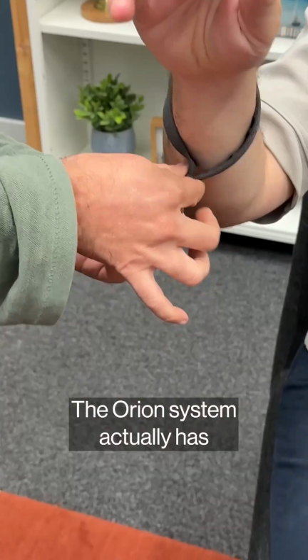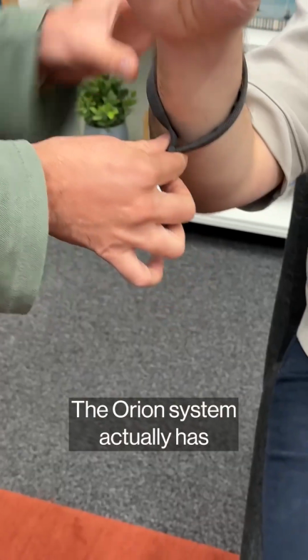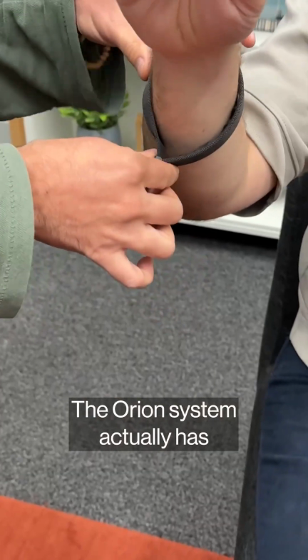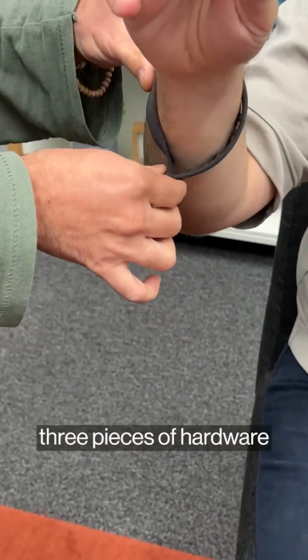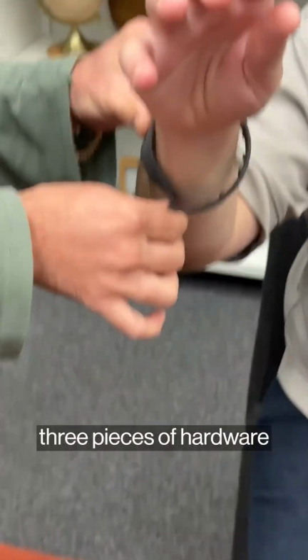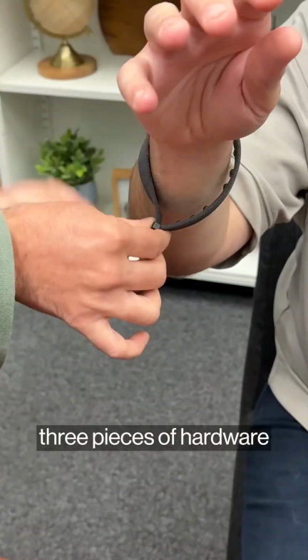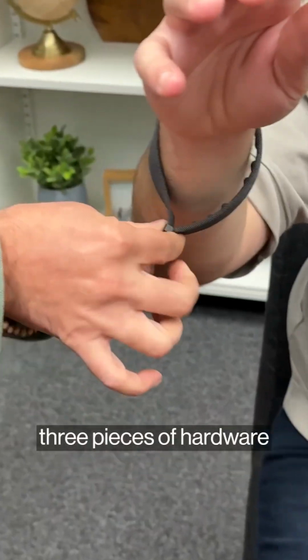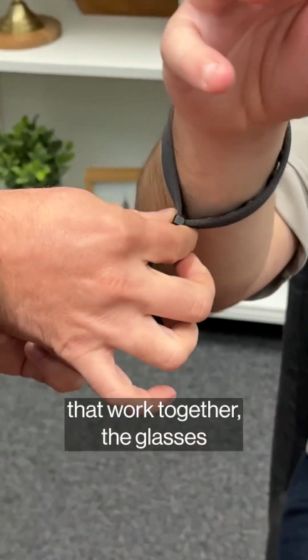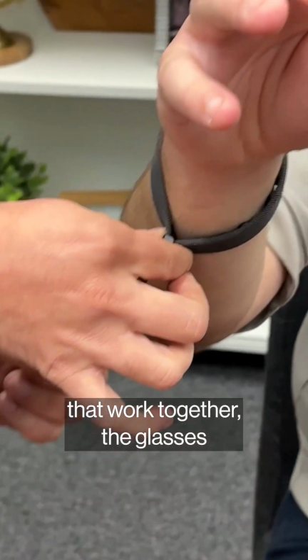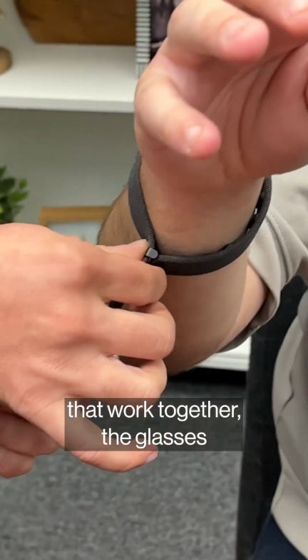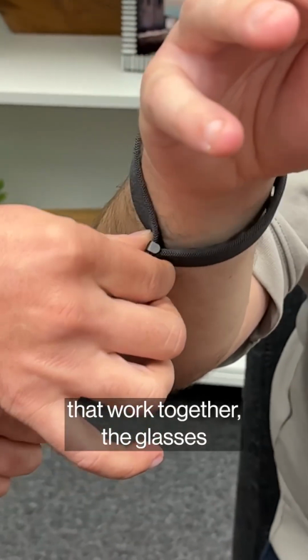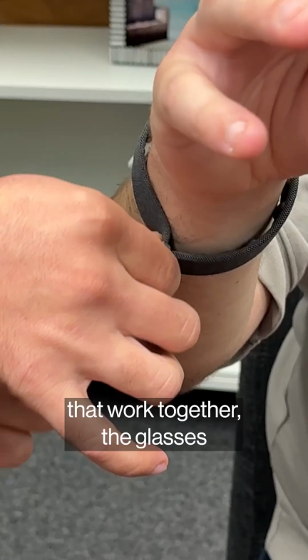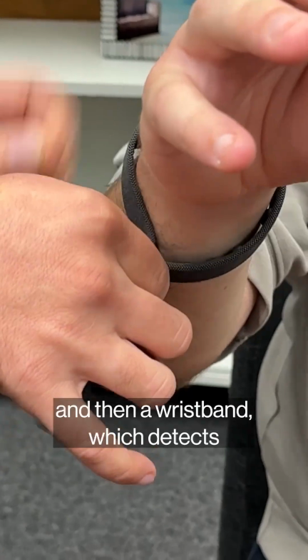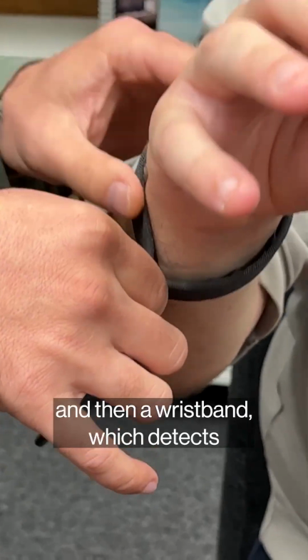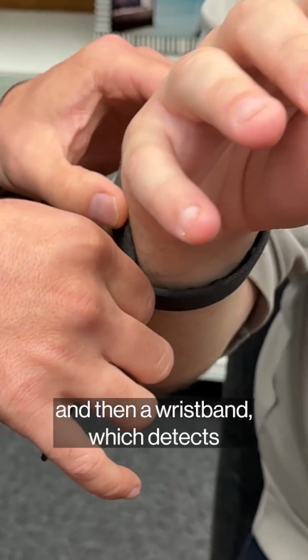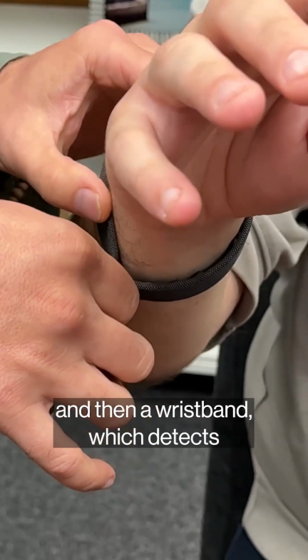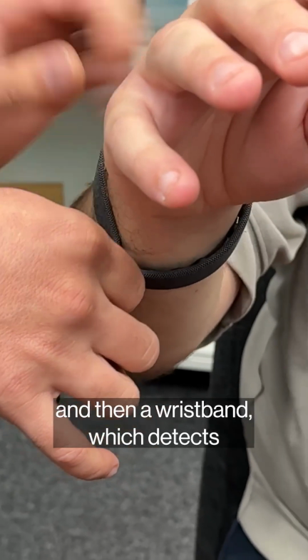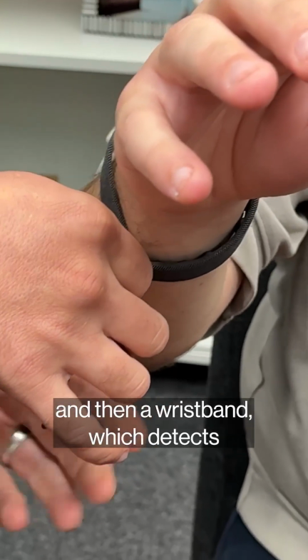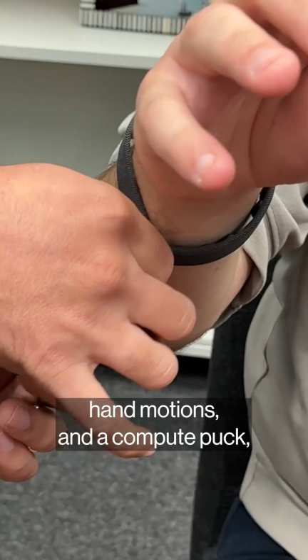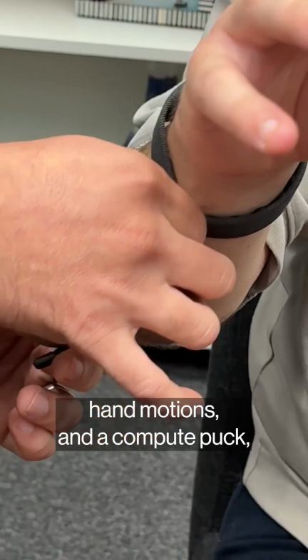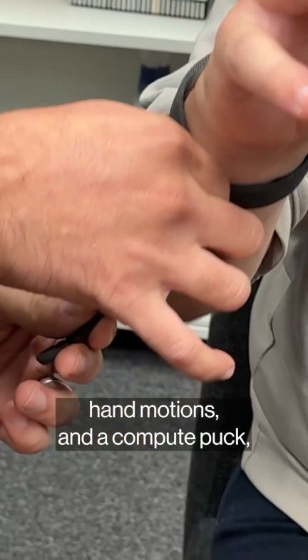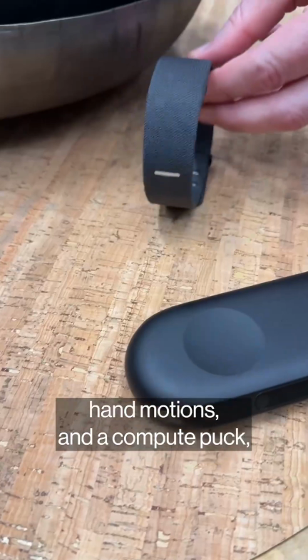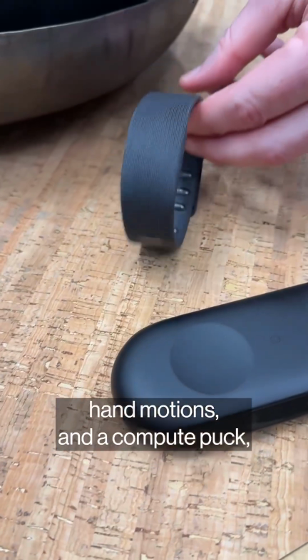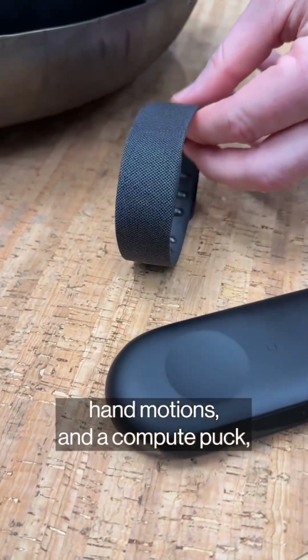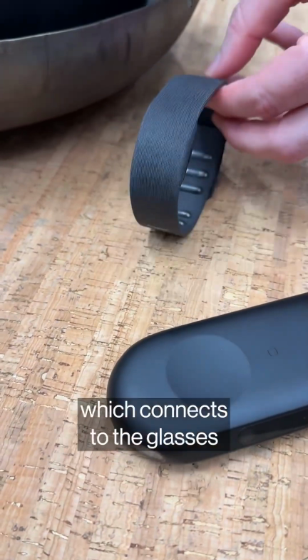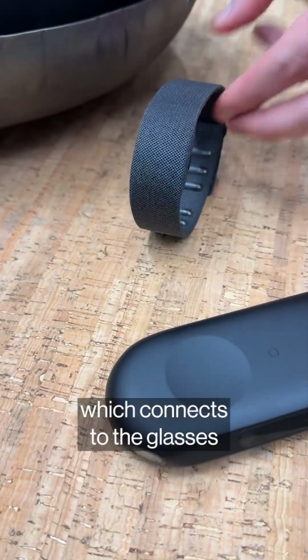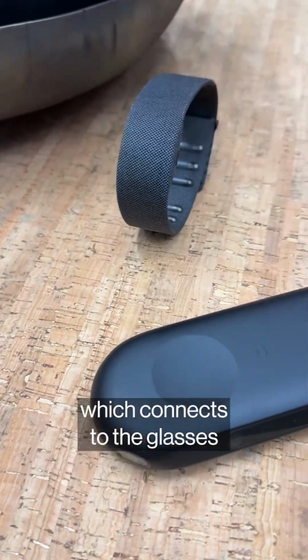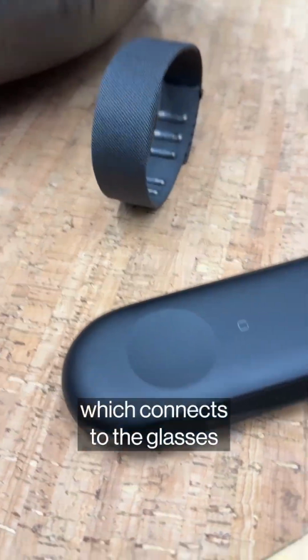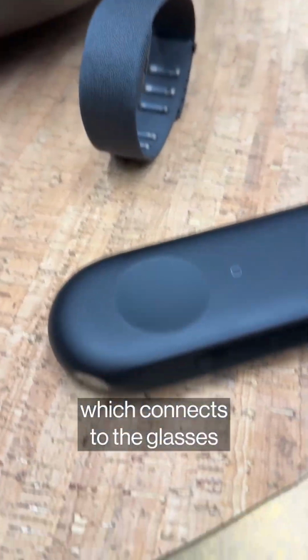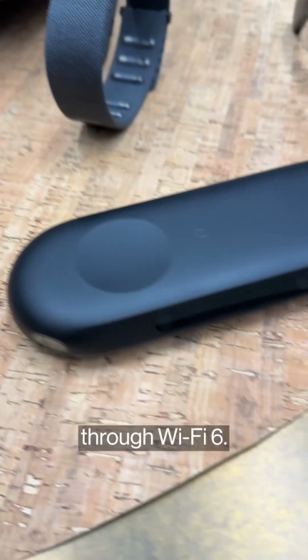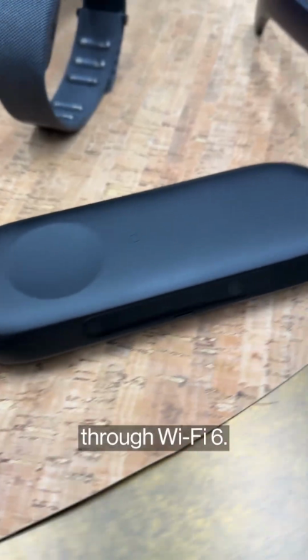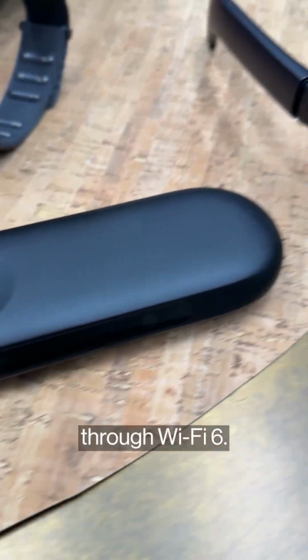The Orion system actually has three pieces of hardware that work together: the glasses, a wristband which detects hand motions, and a compute puck which connects to the glasses through Wi-Fi 6.